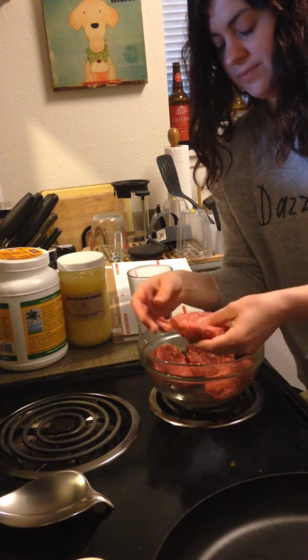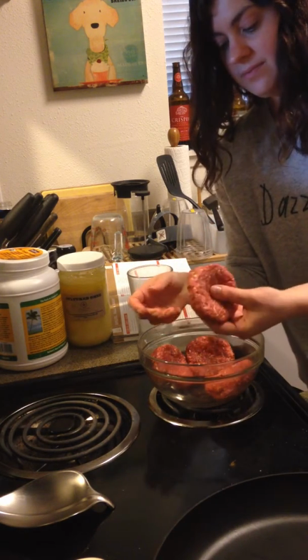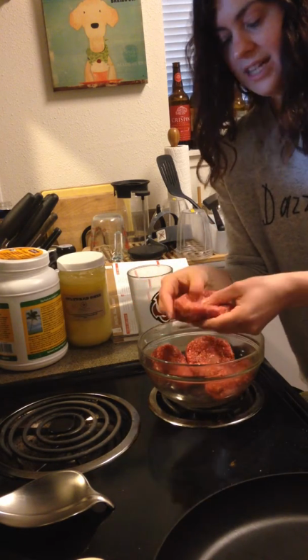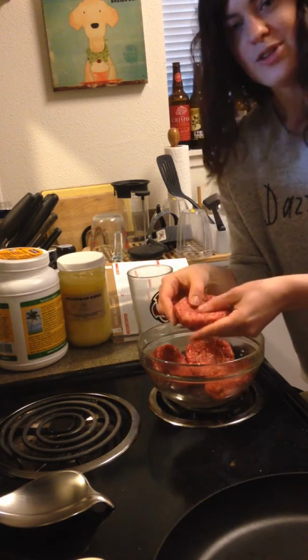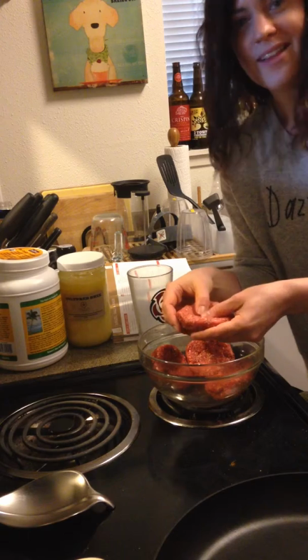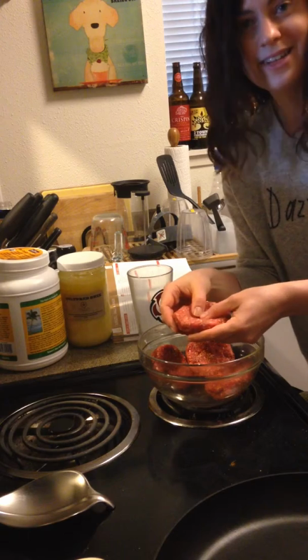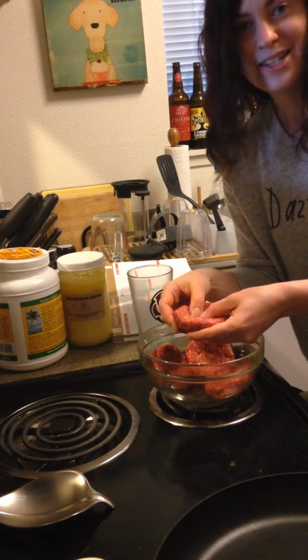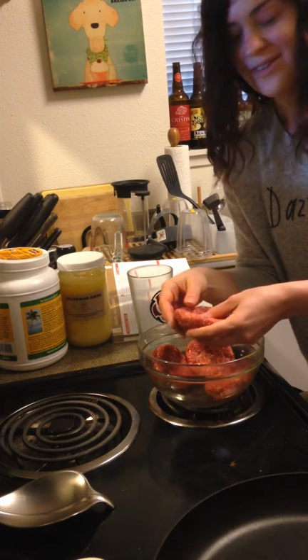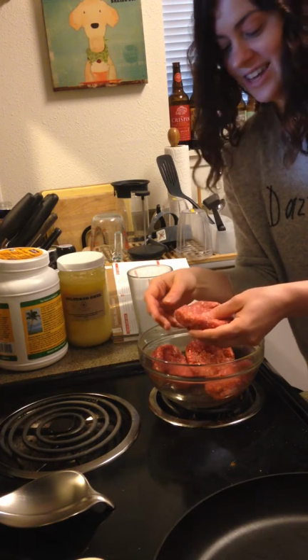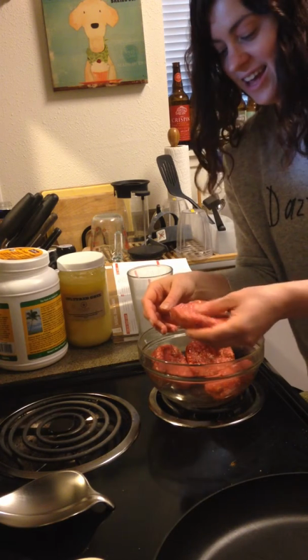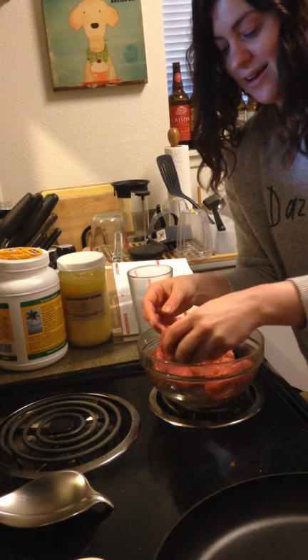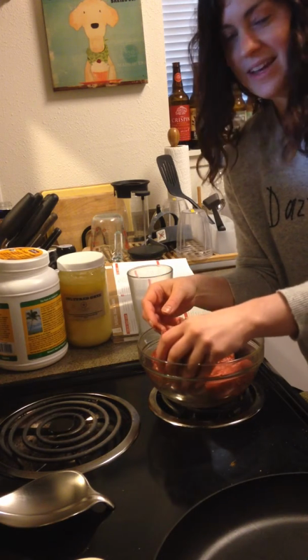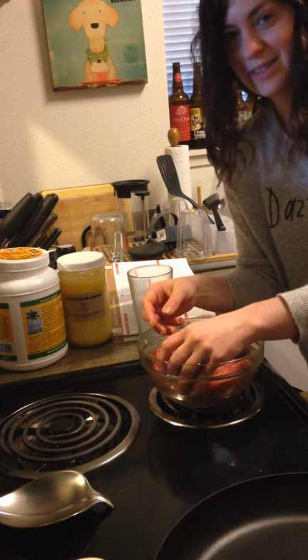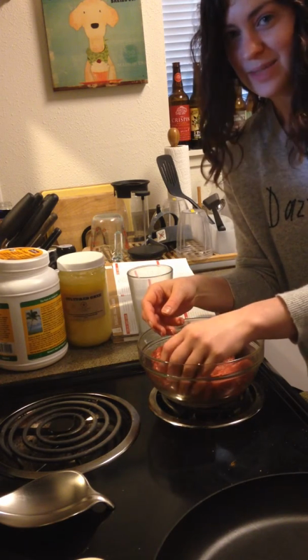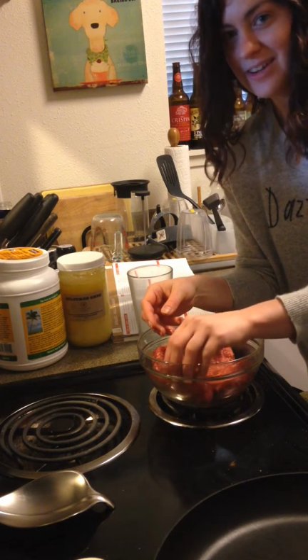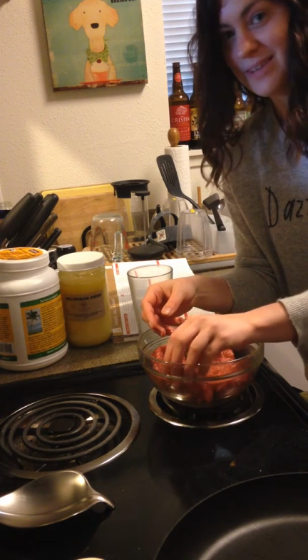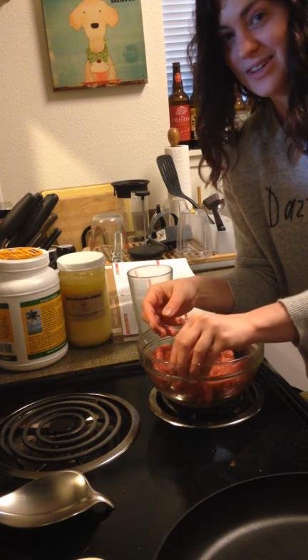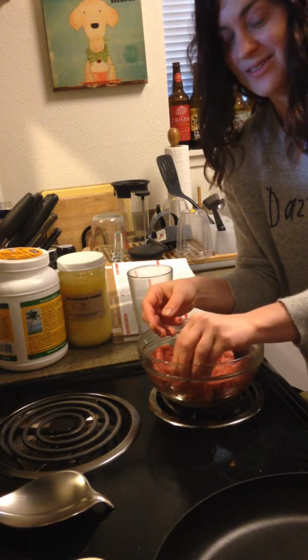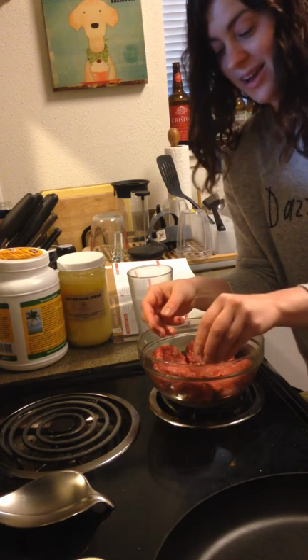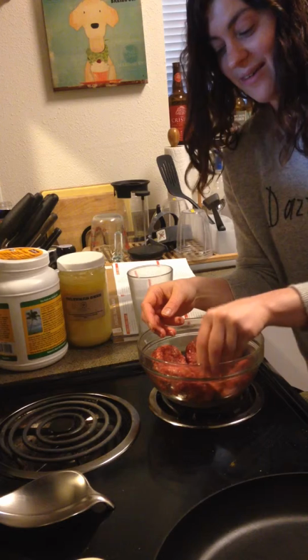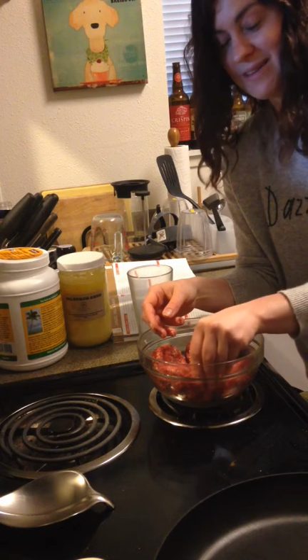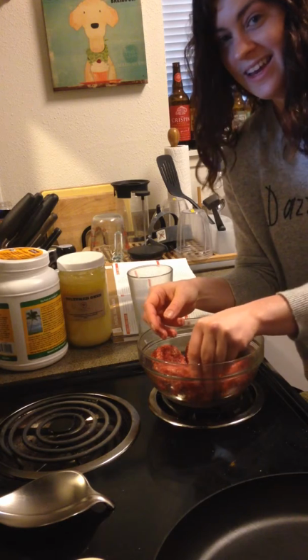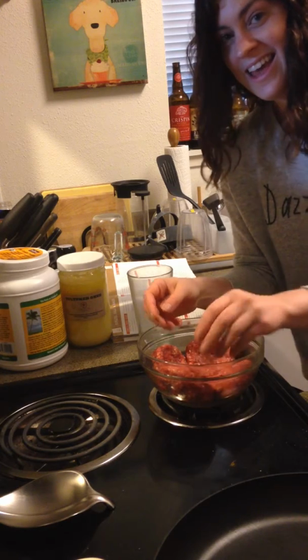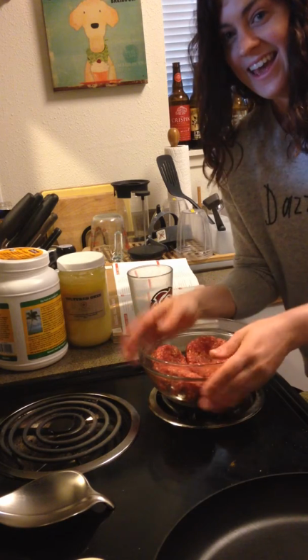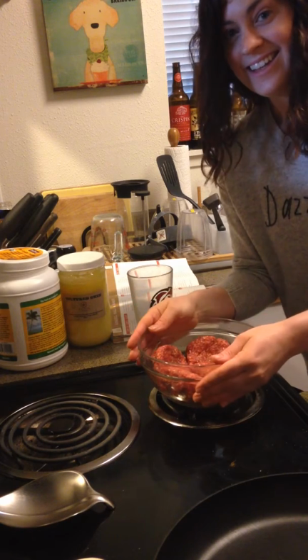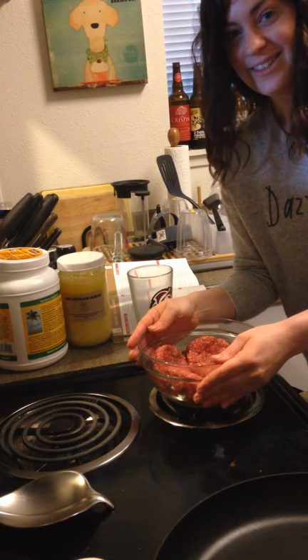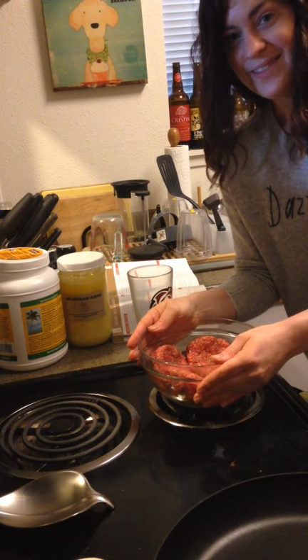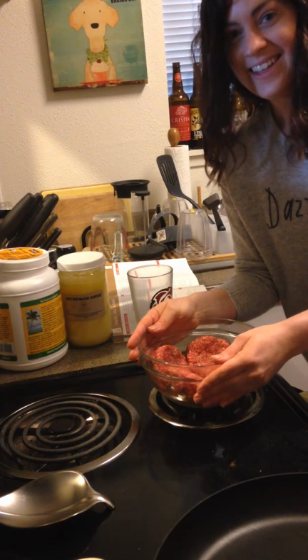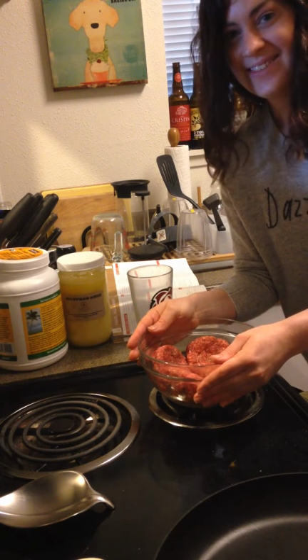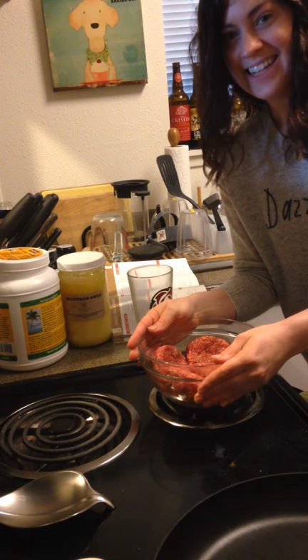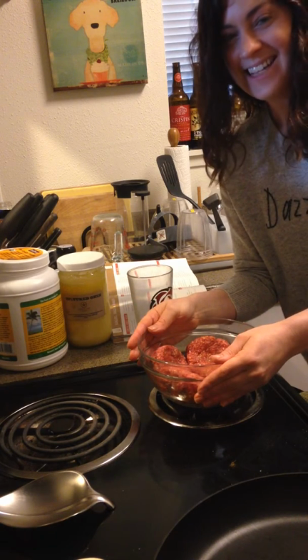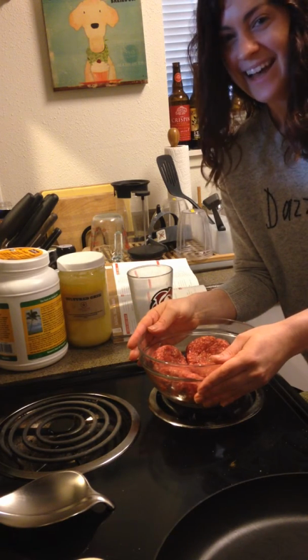So that's my little kitchen tip for you today. Go out and make some delicious burgers. Make sure you use good, high-quality meat. And dinner is served. Thanks for watching, guys. Bye.